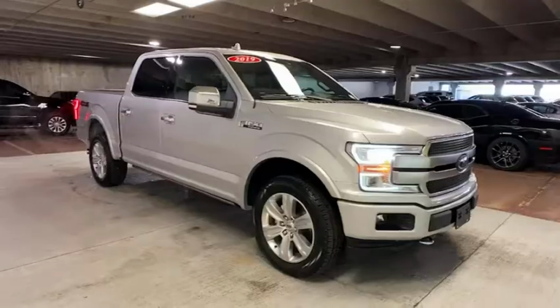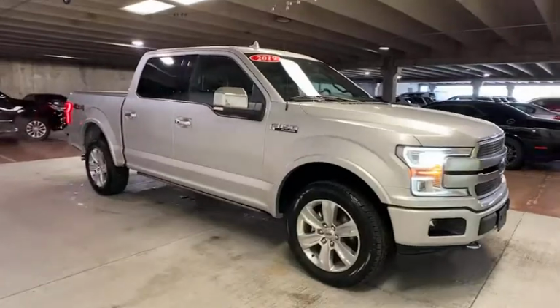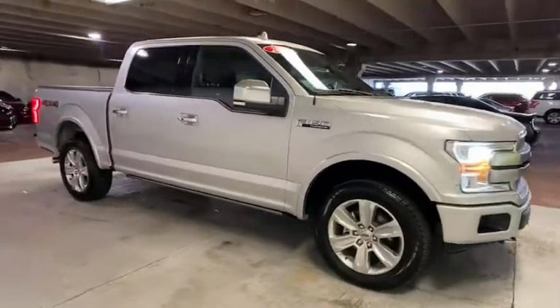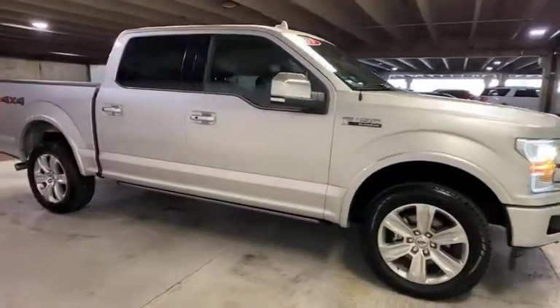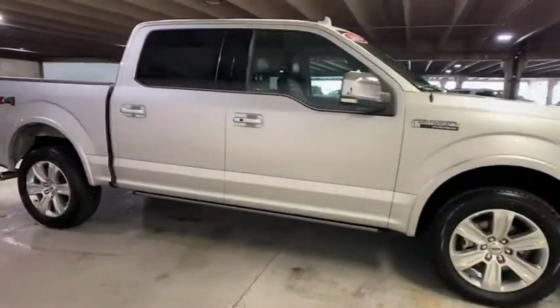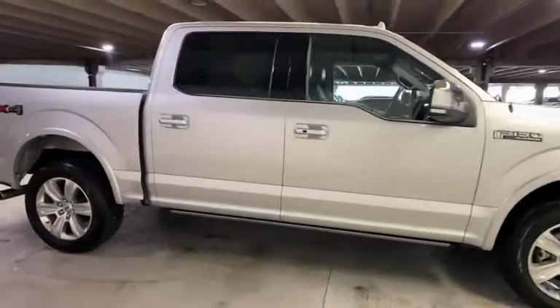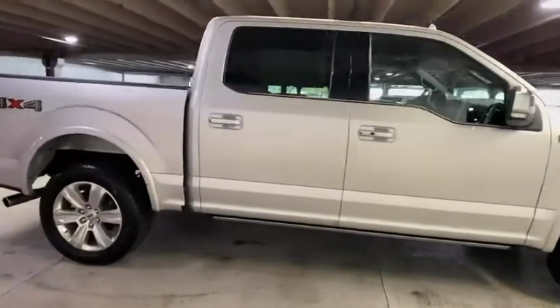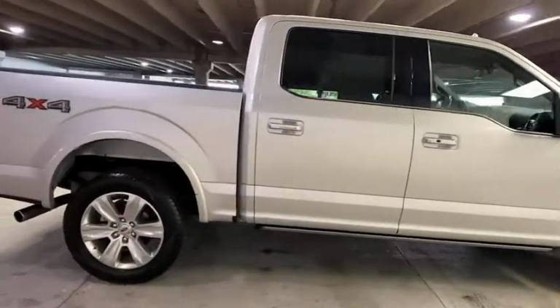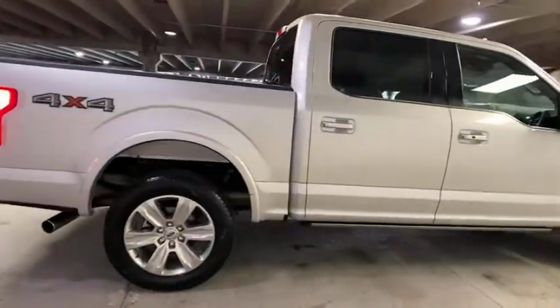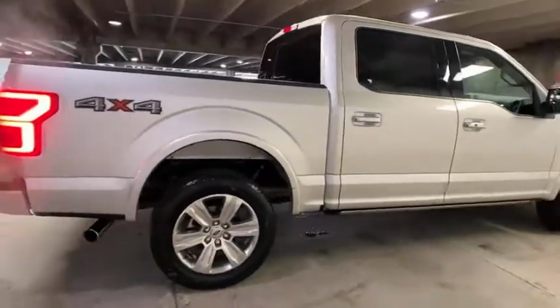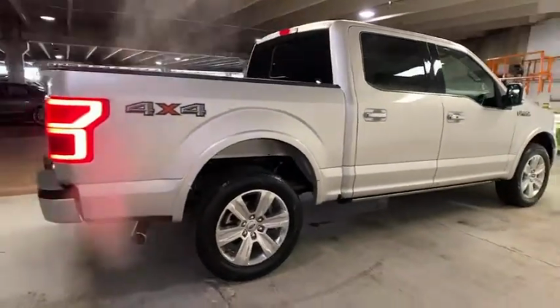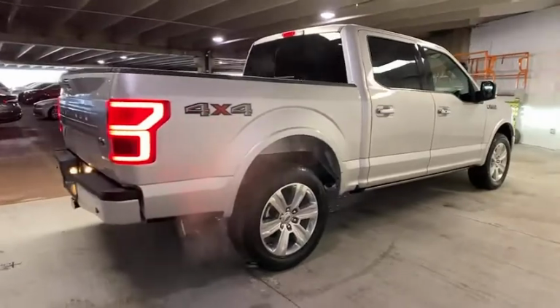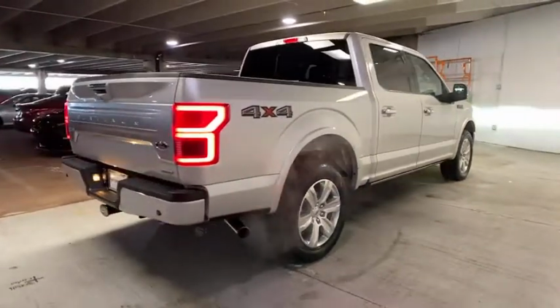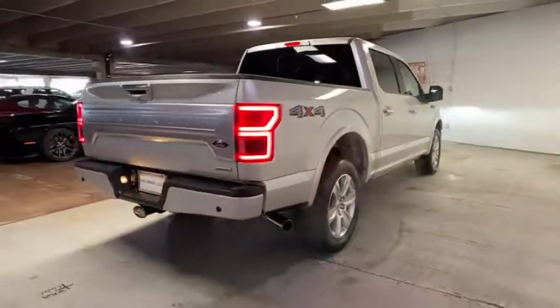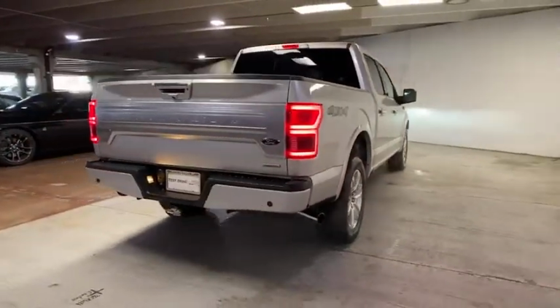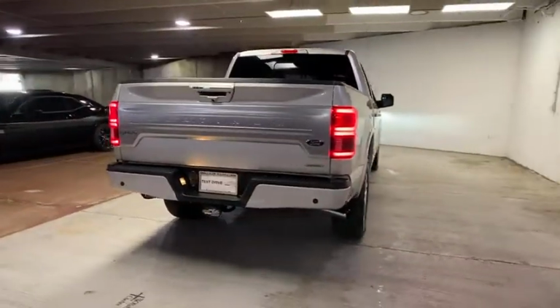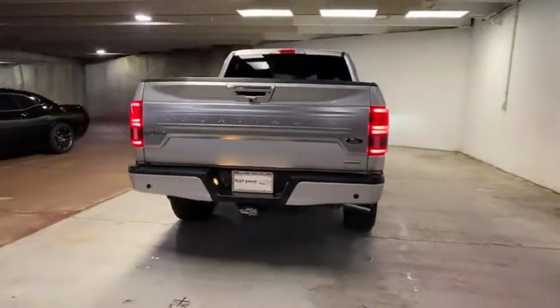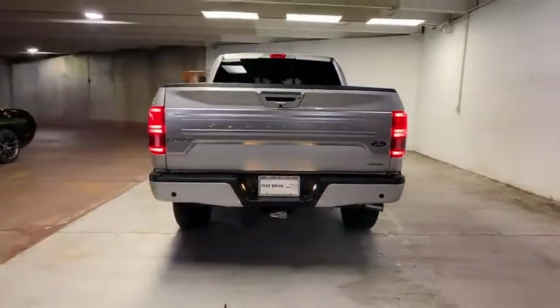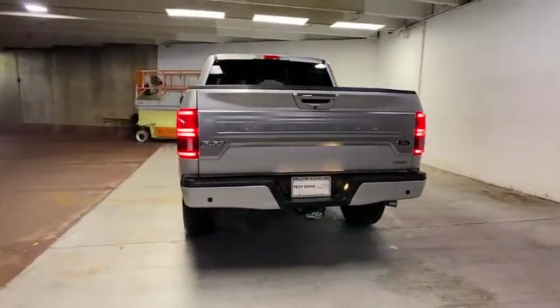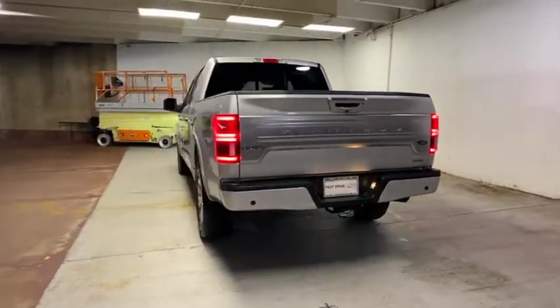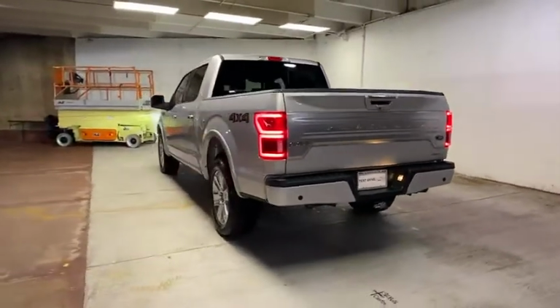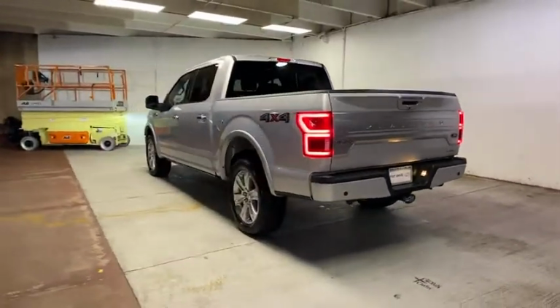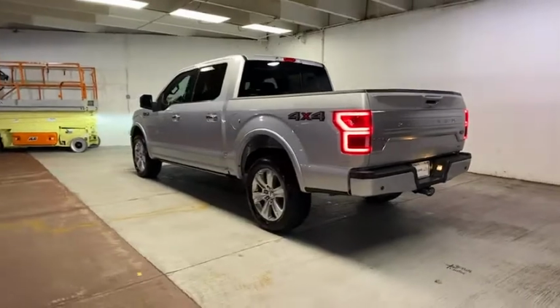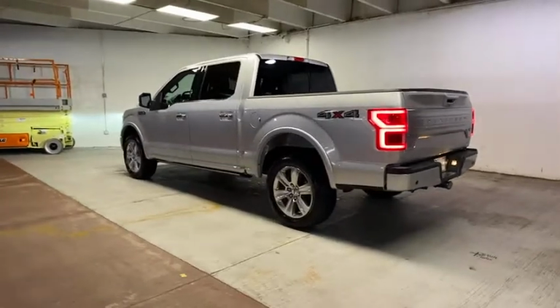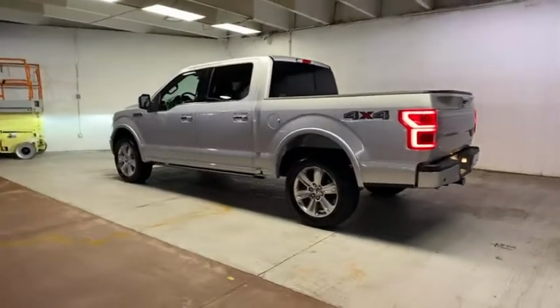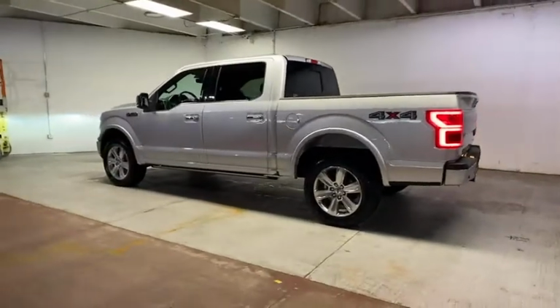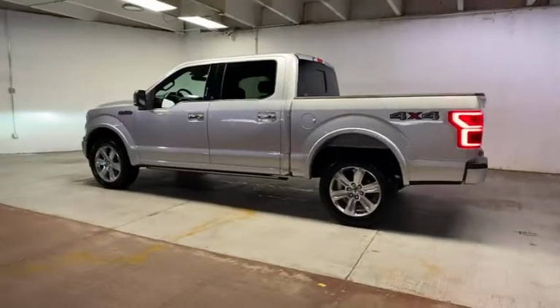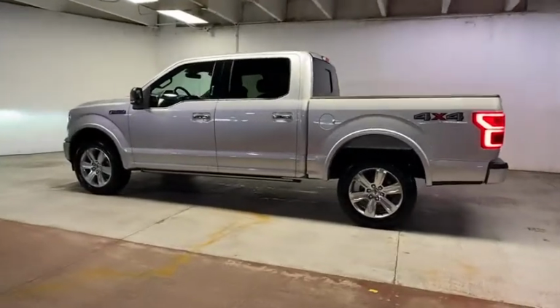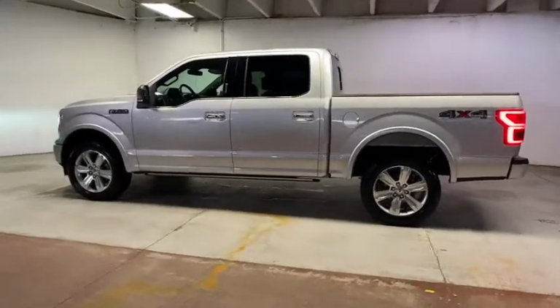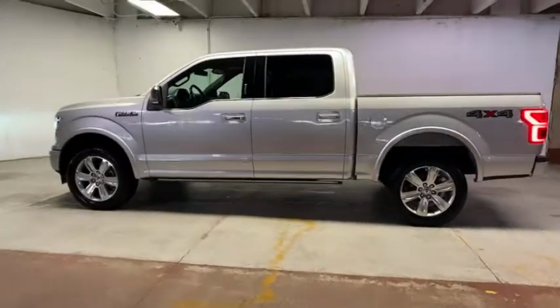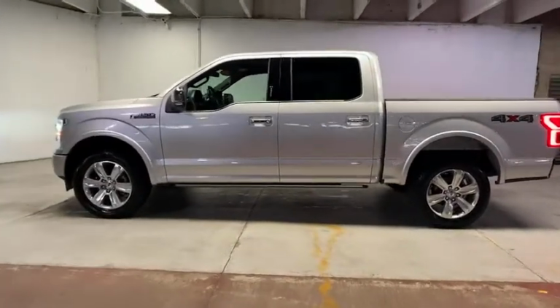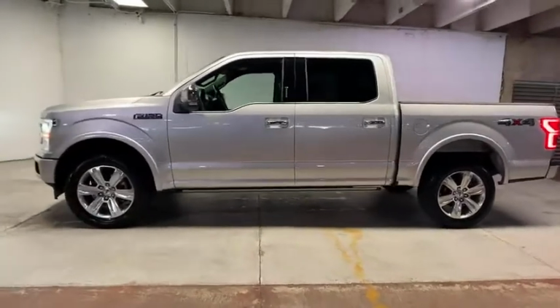Look no further than the 2019 Ford F-150. This vehicle is an outstanding buy with fewer than 45,000 miles on the odometer. This rugged F-150 is ready for work, off-roading, or a little R&R.